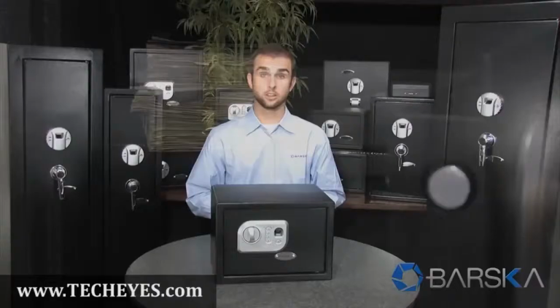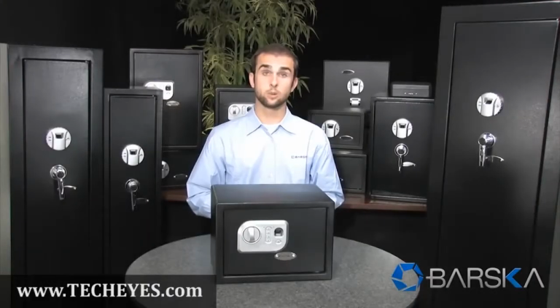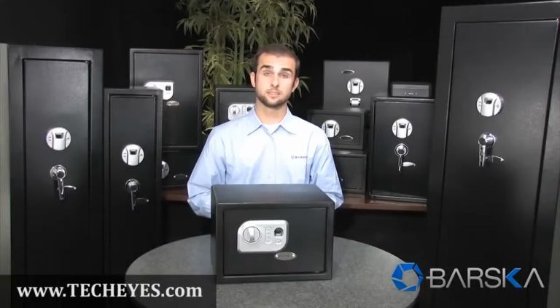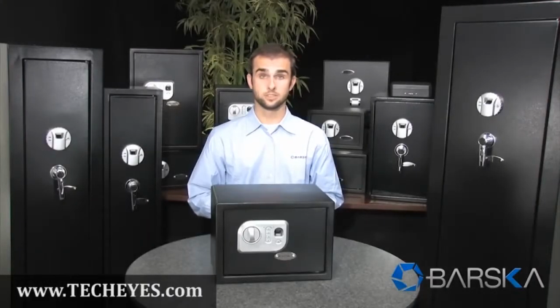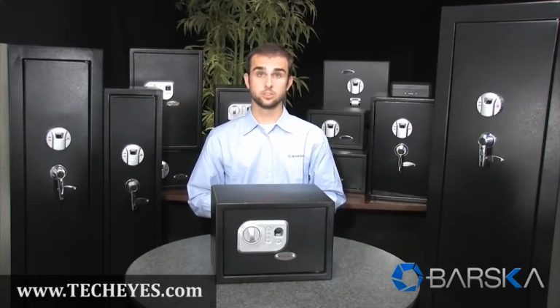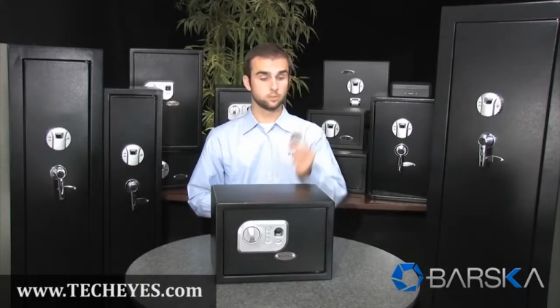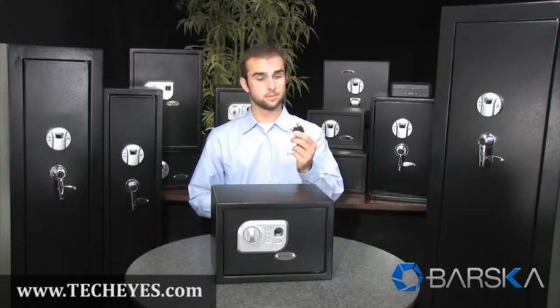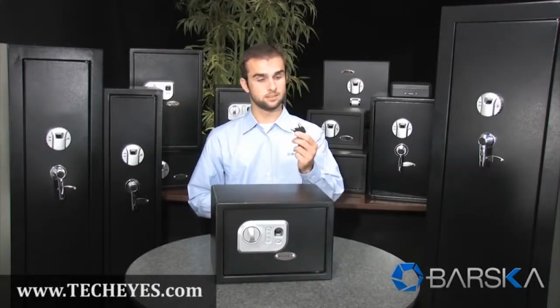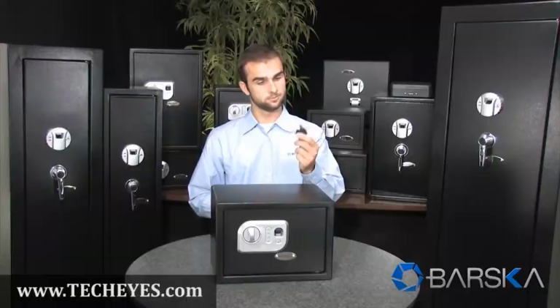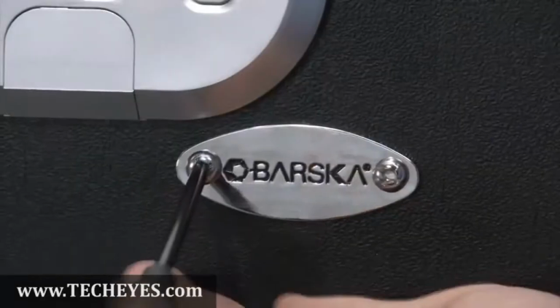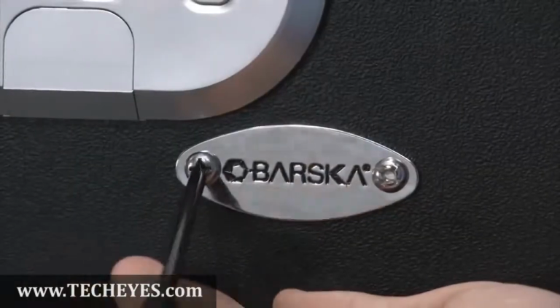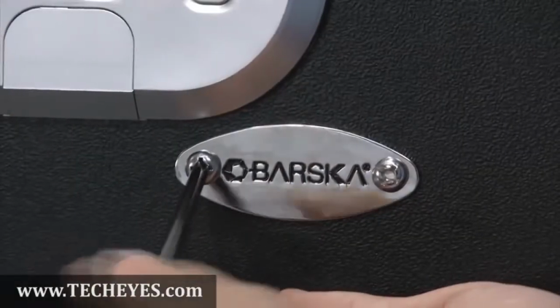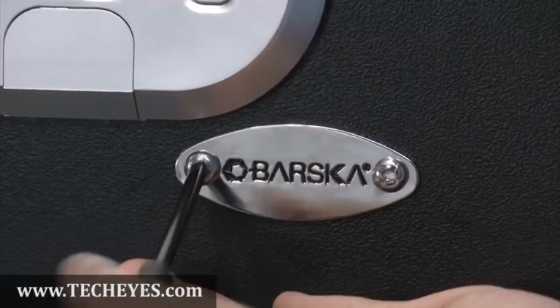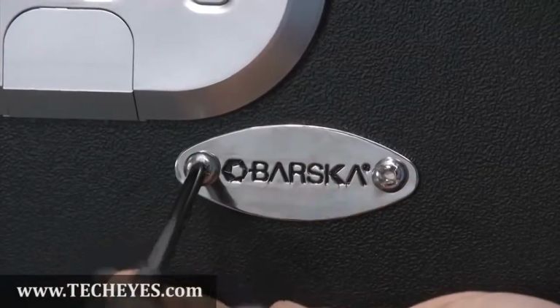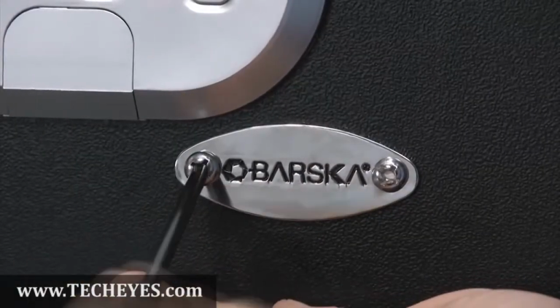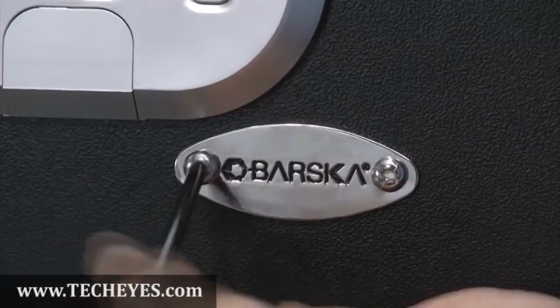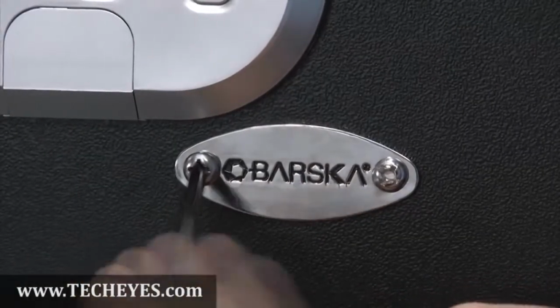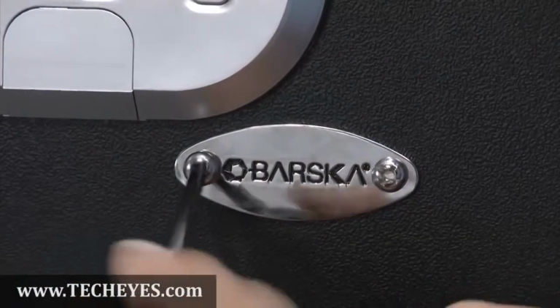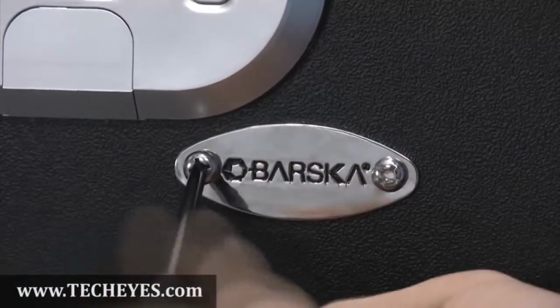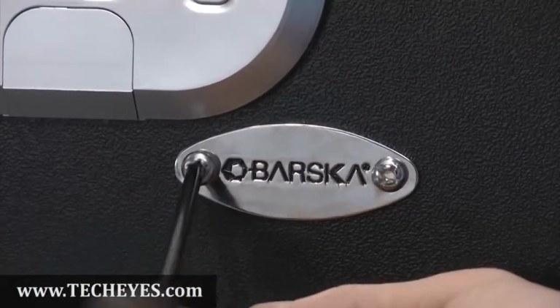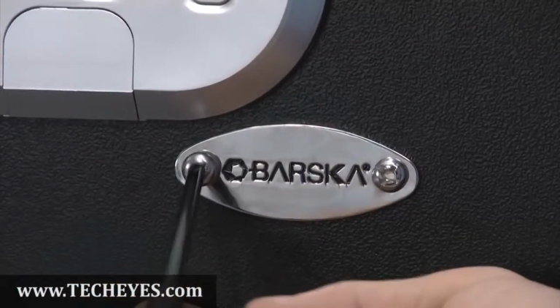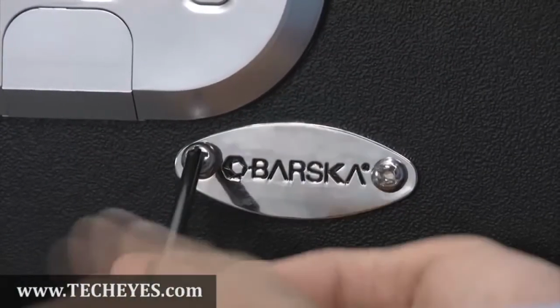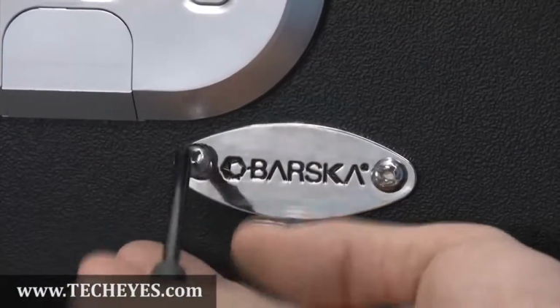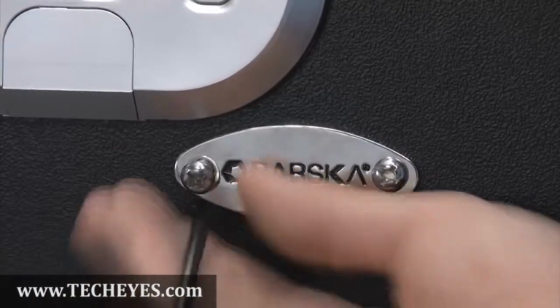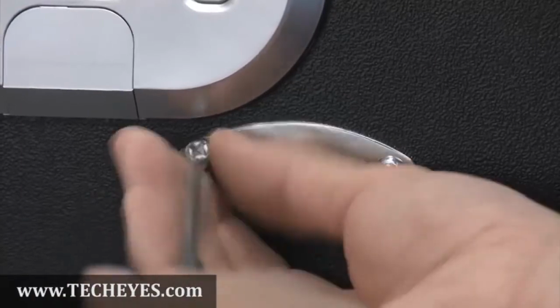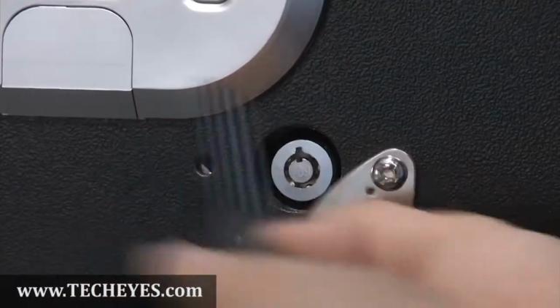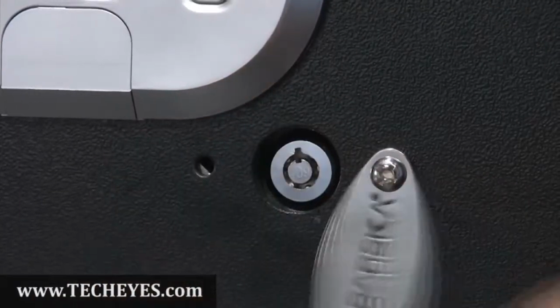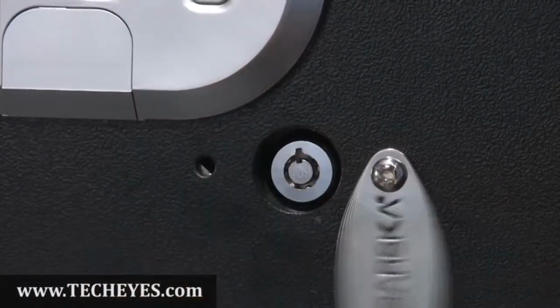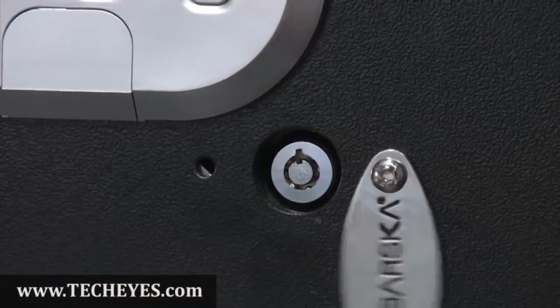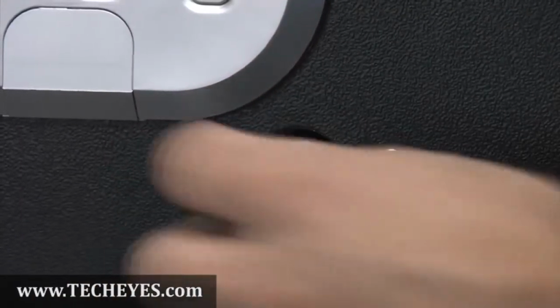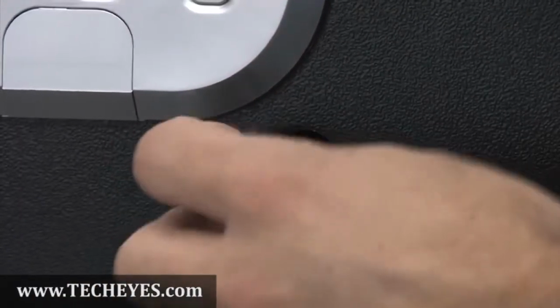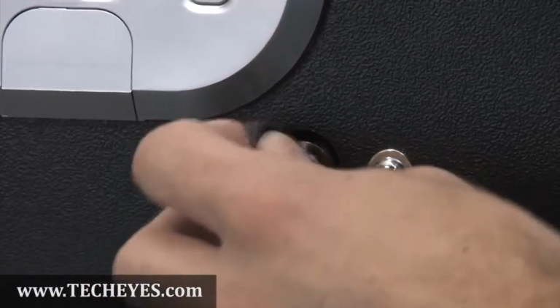A third way to open the safe is to use the included backup keys. To access the backup keyhole, you must first remove the Varsica nameplate using the included screwdriver. From there, insert the key and turn, and the safe will open.